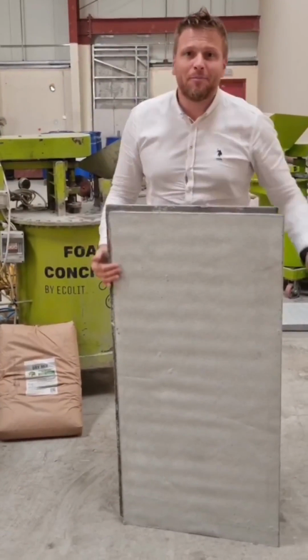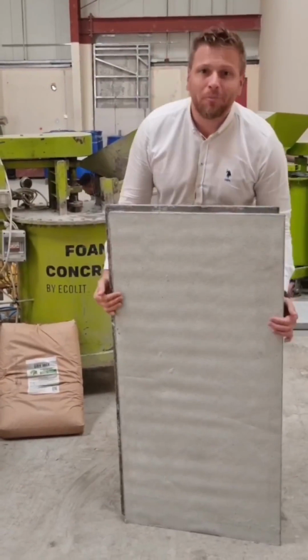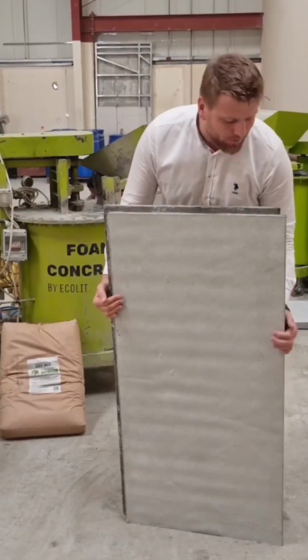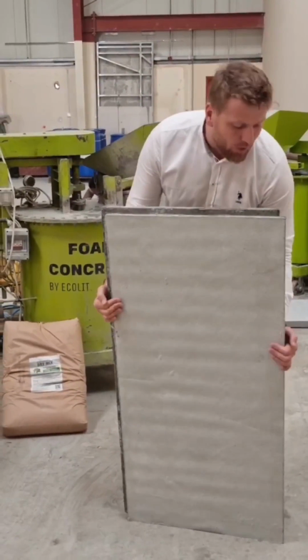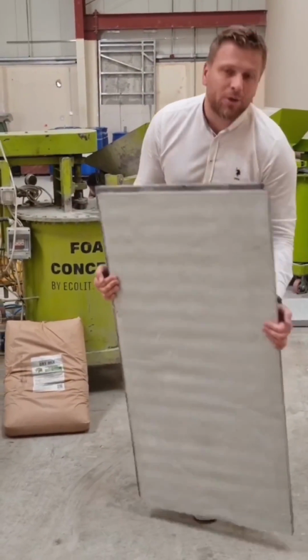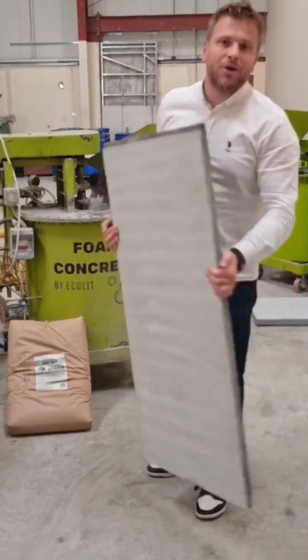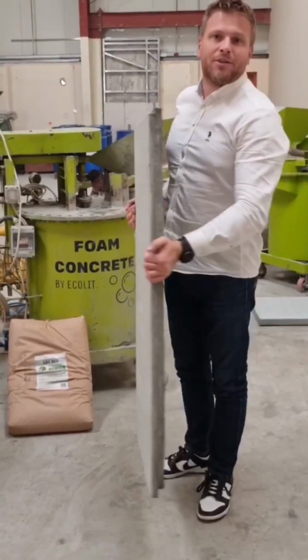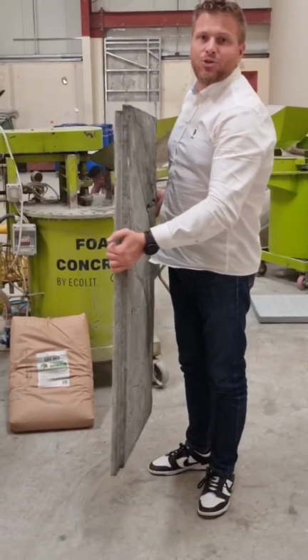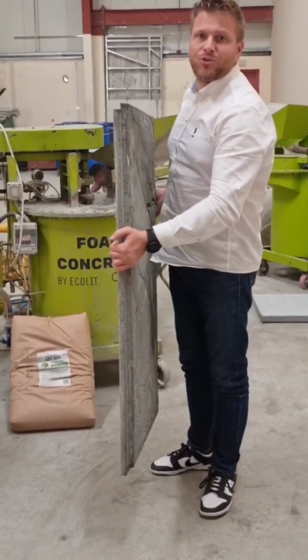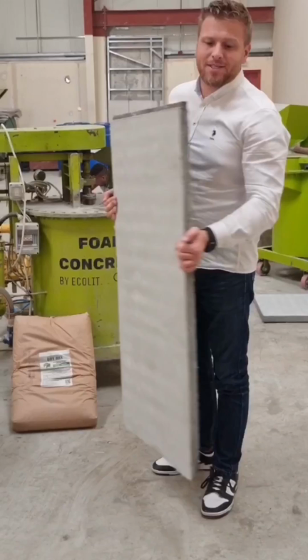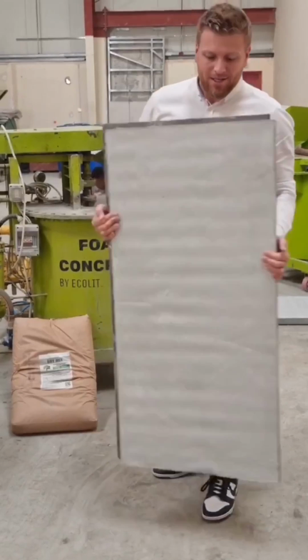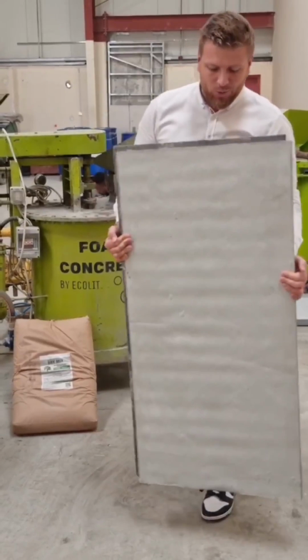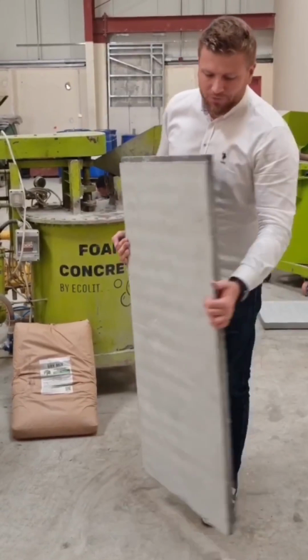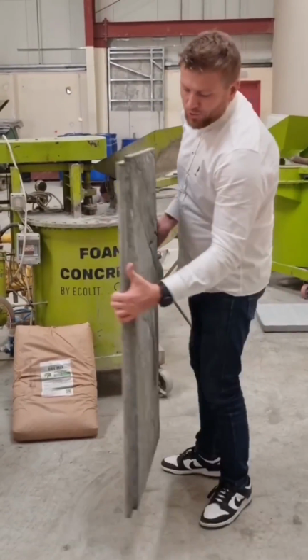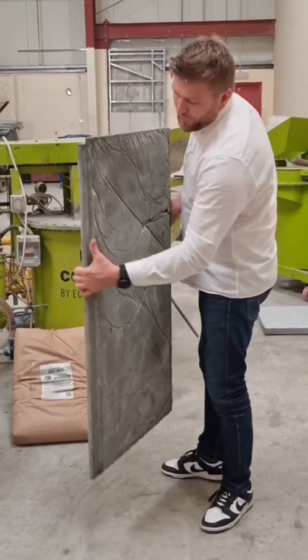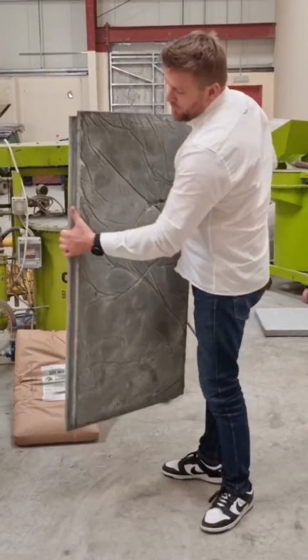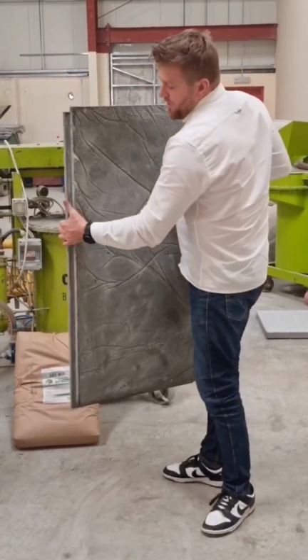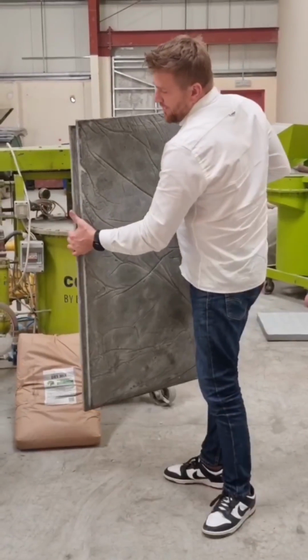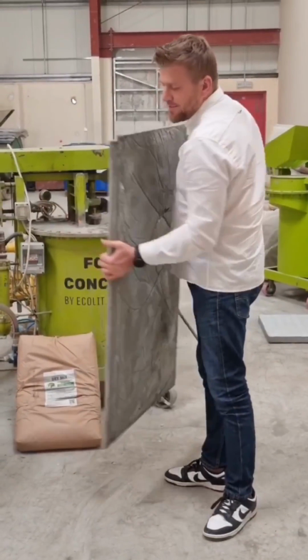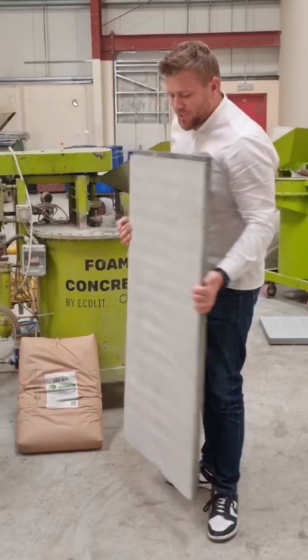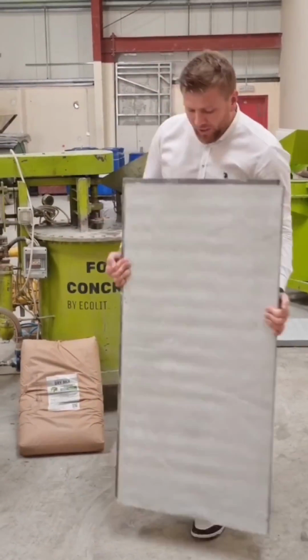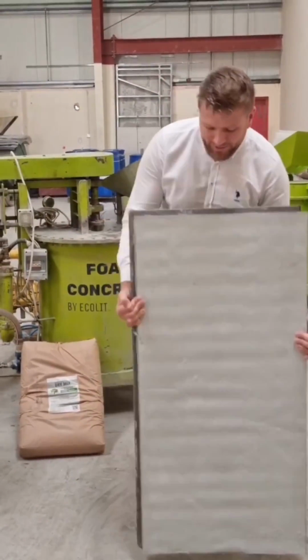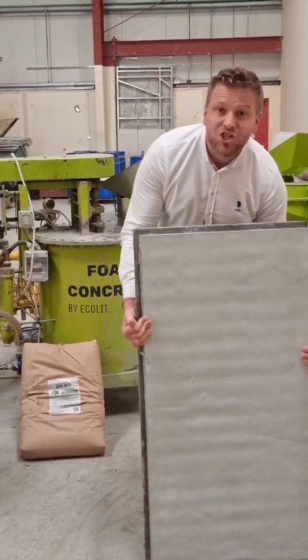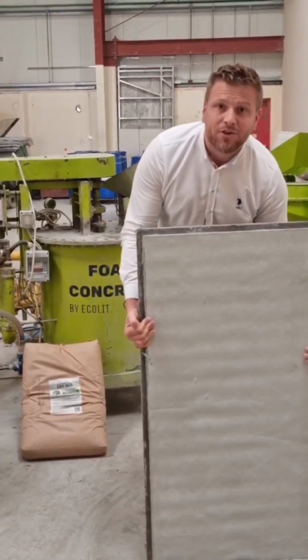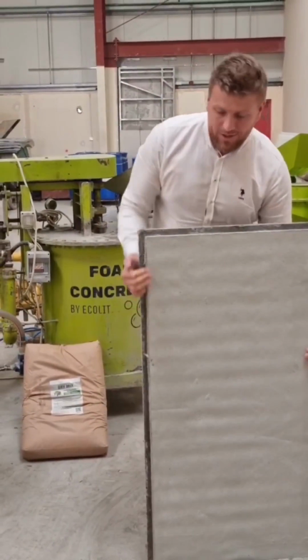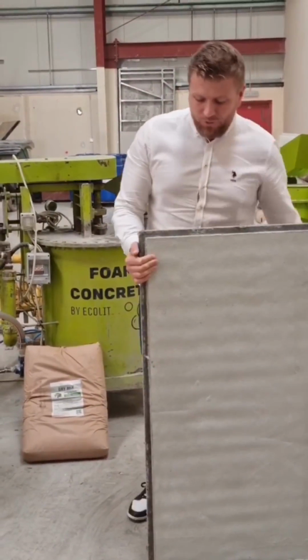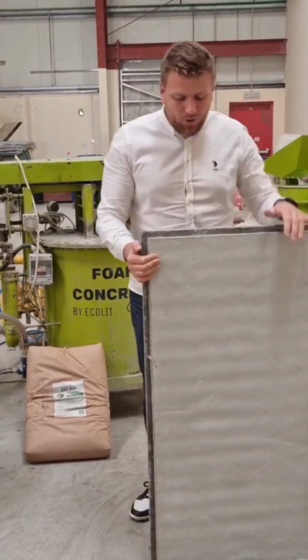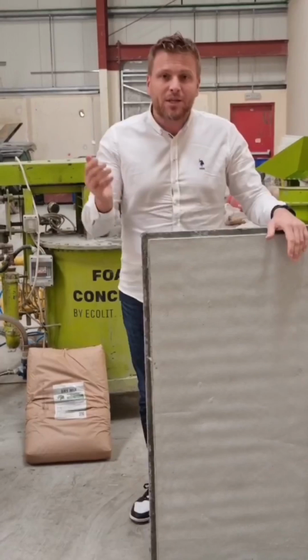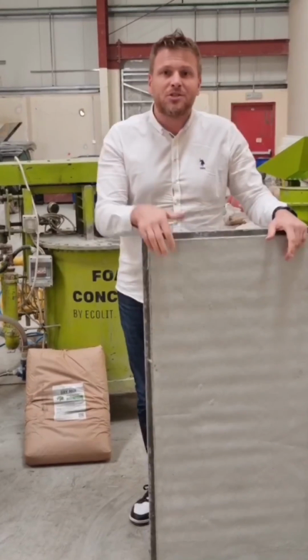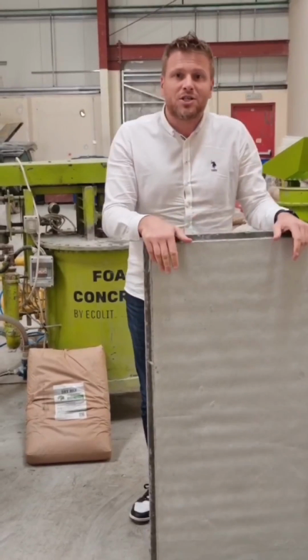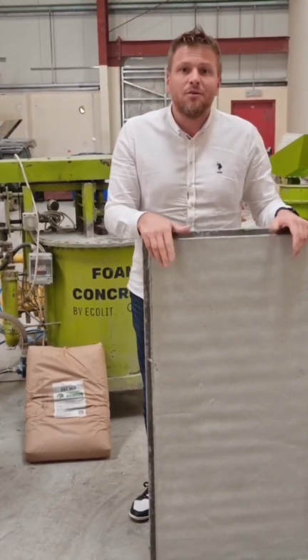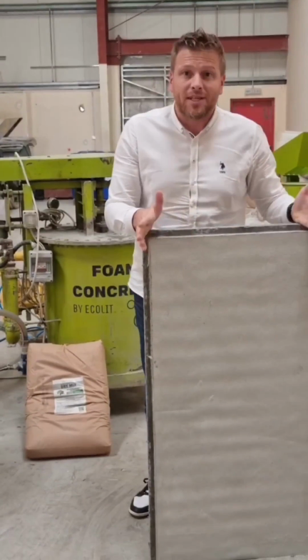A panel based on our lightweight concrete ratio dry mix. We have two groups and two here. It's especially to connect as a shutter for our lightweight construction villas.